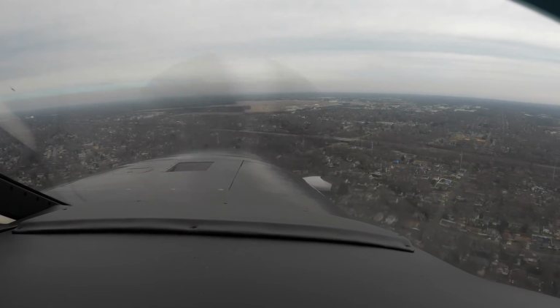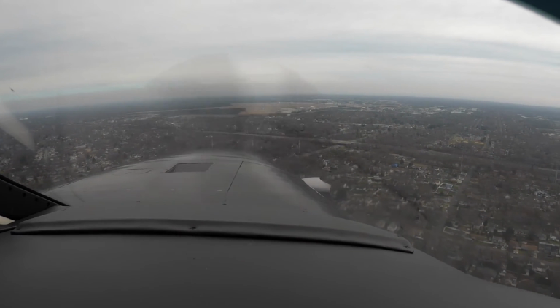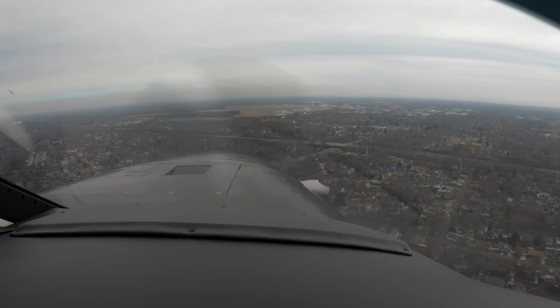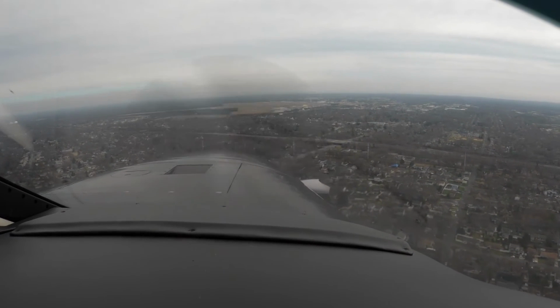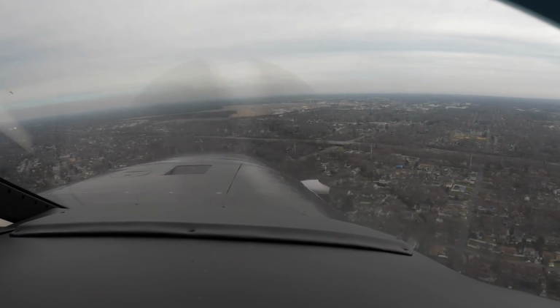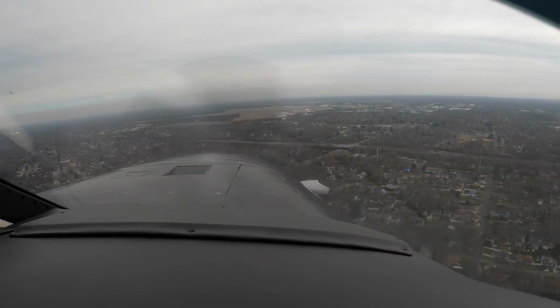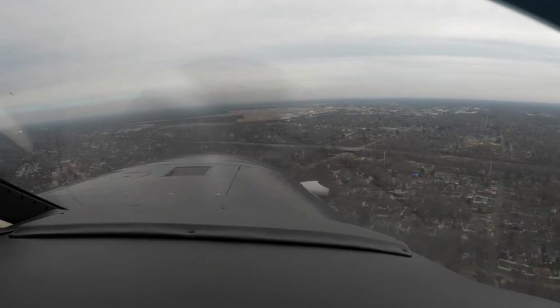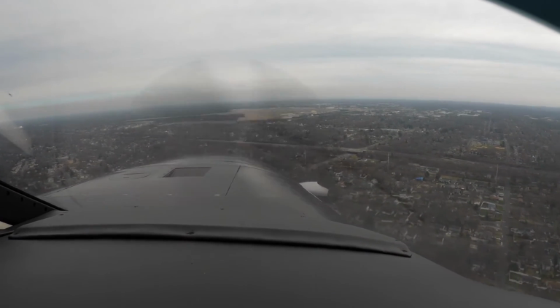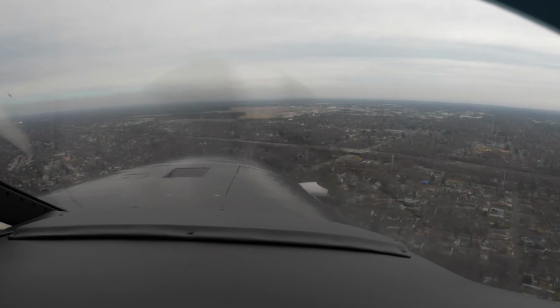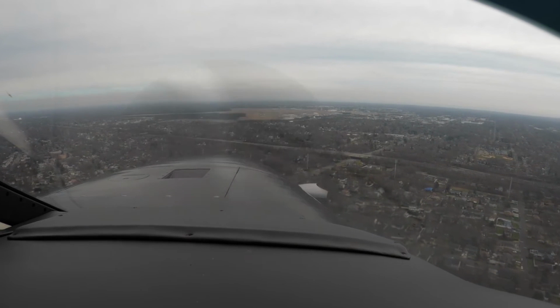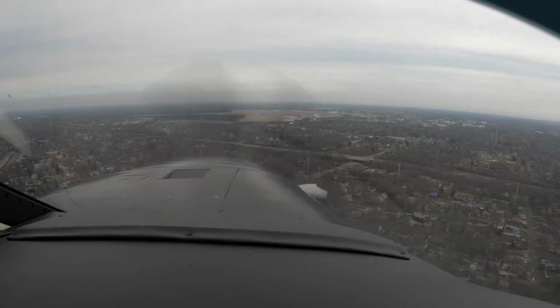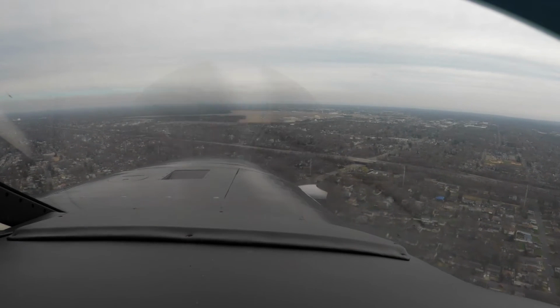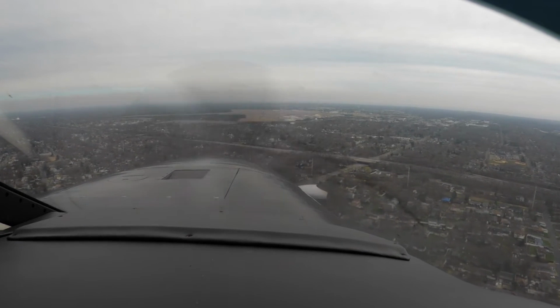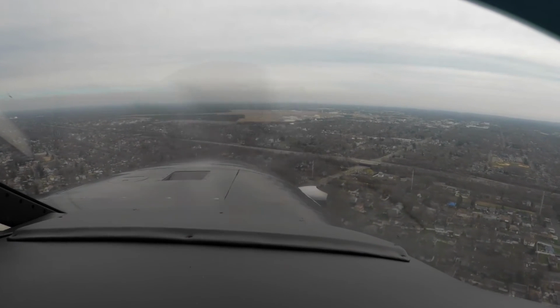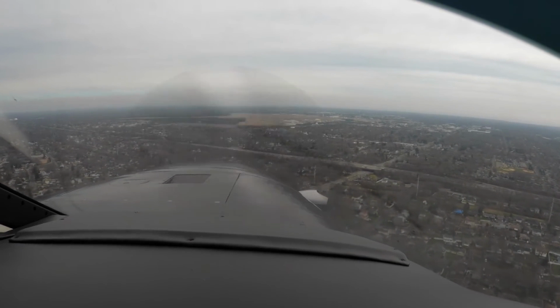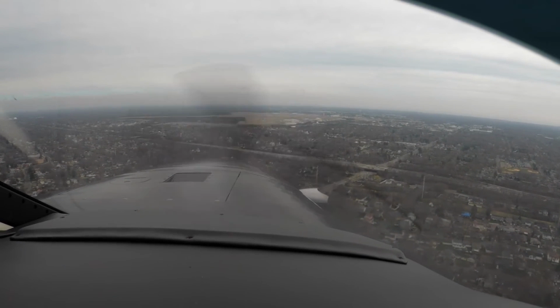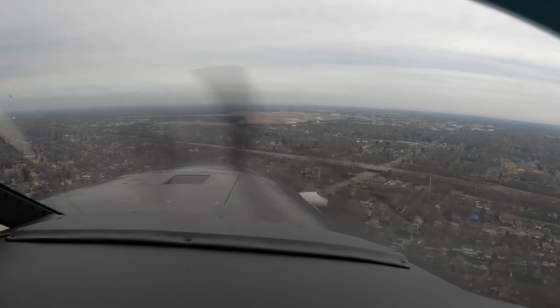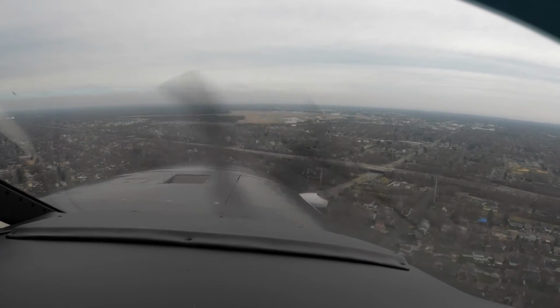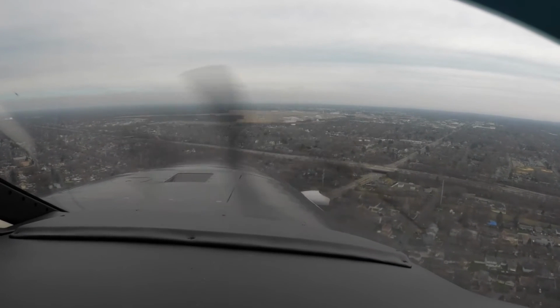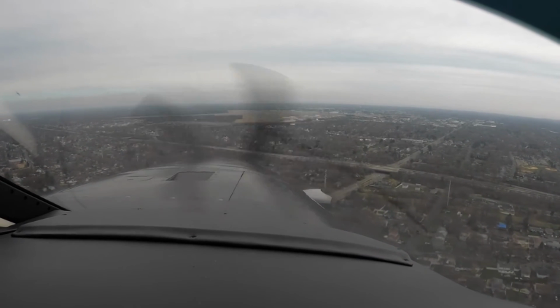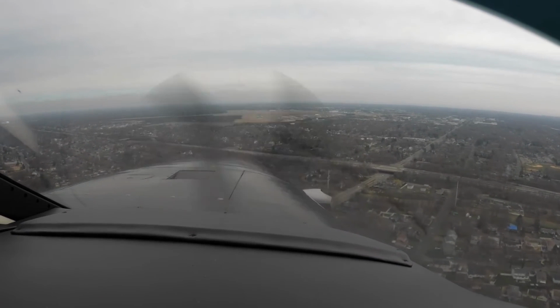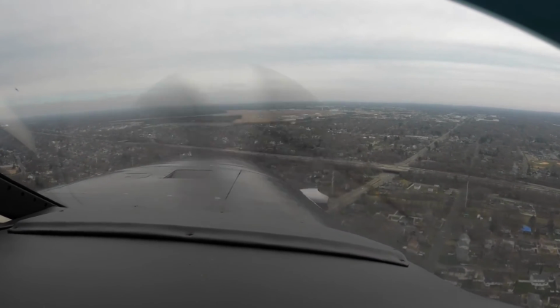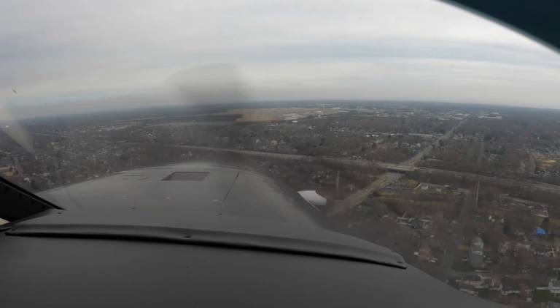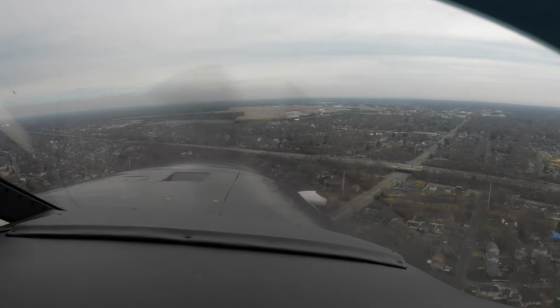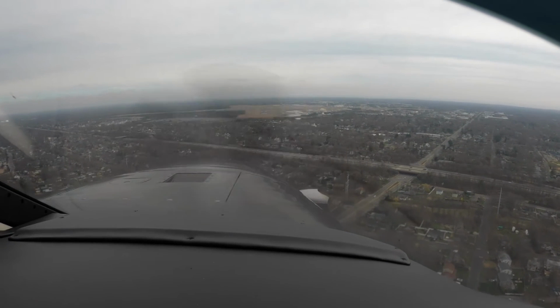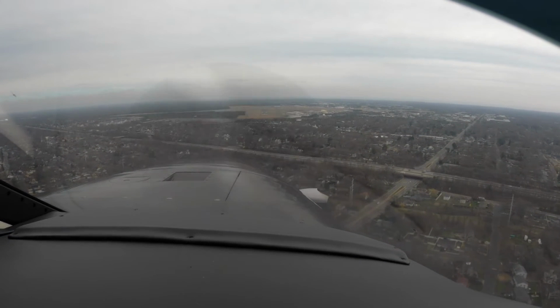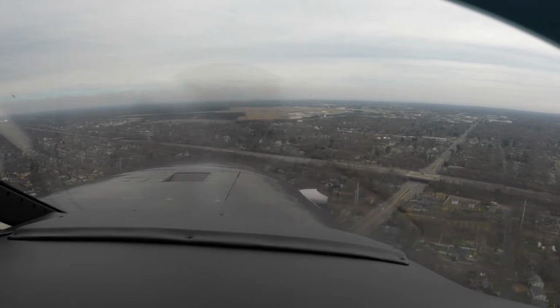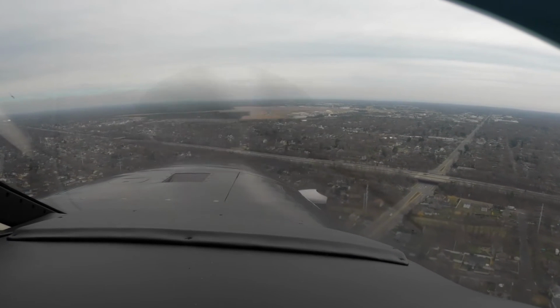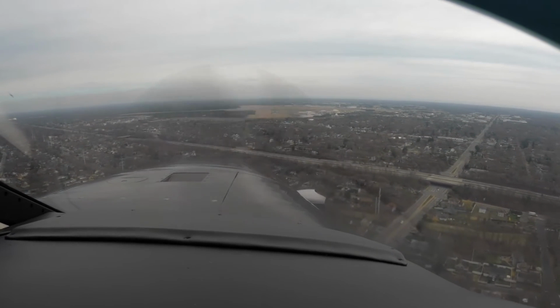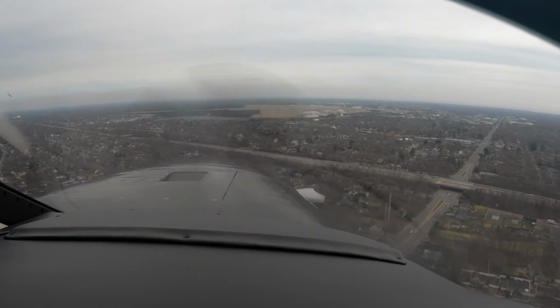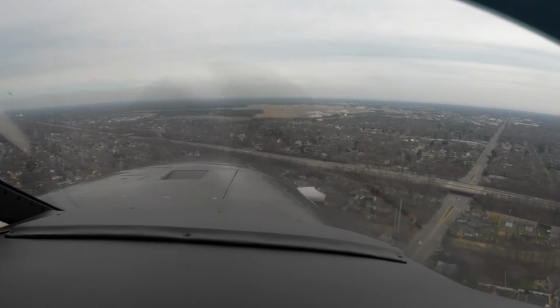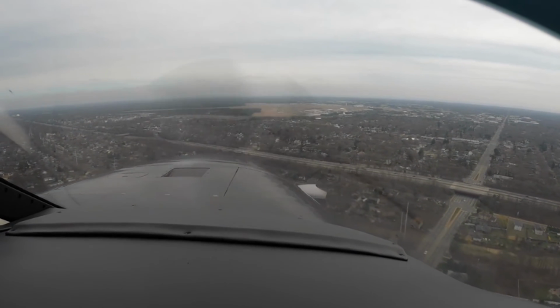Hold it nice and still. Best way to do that is use the trim instead of tugging on it. All right, flaps going to full — yep, good idea. Looks good.